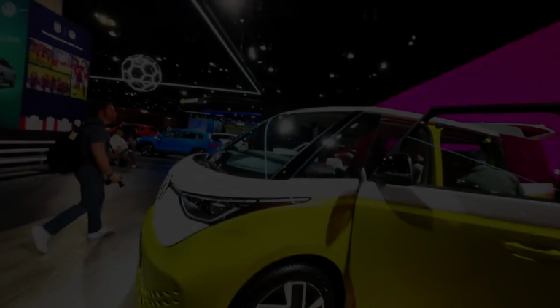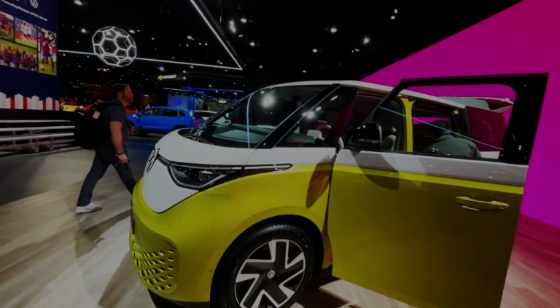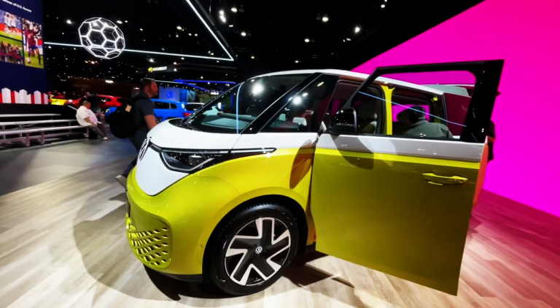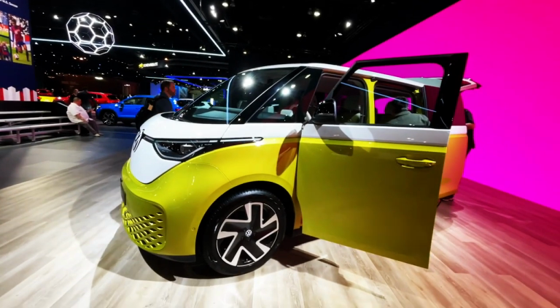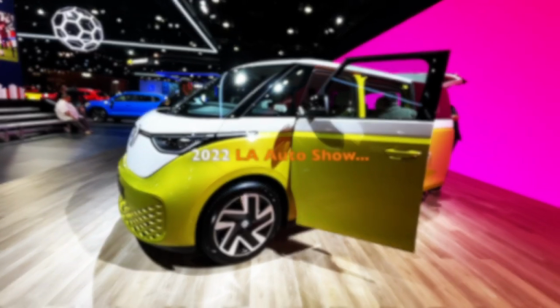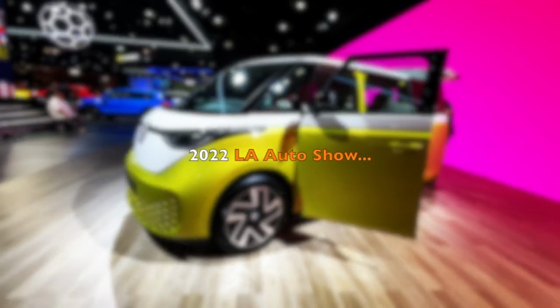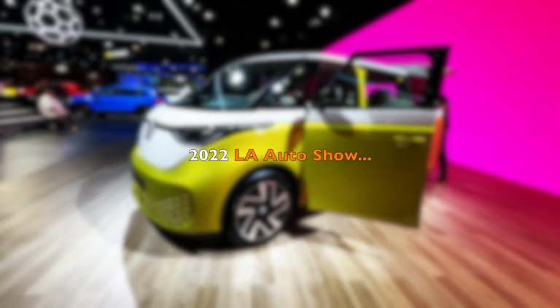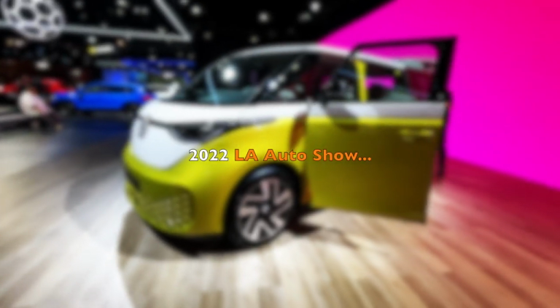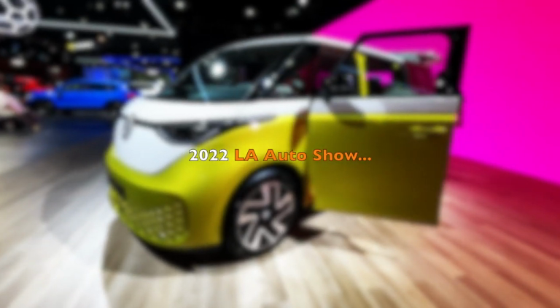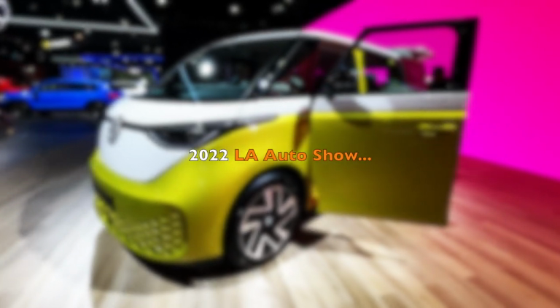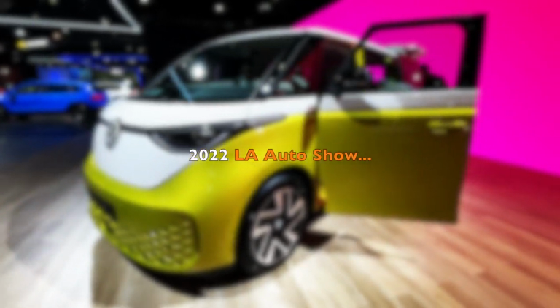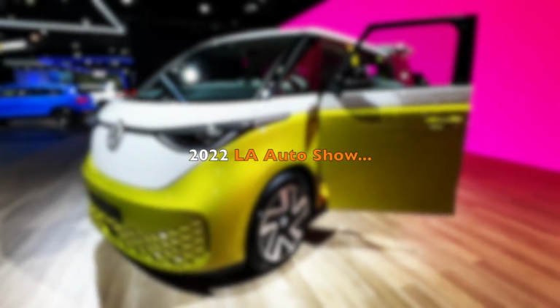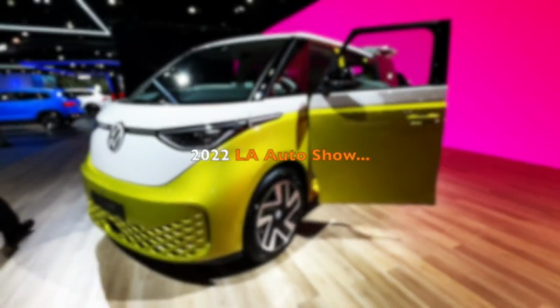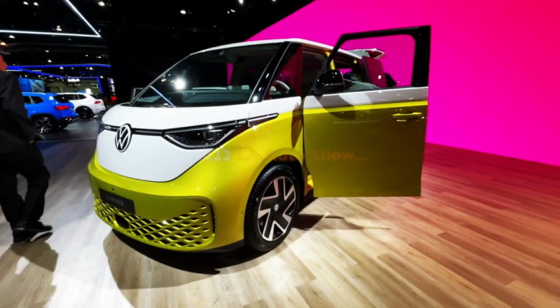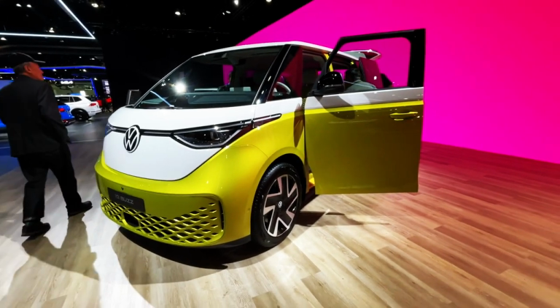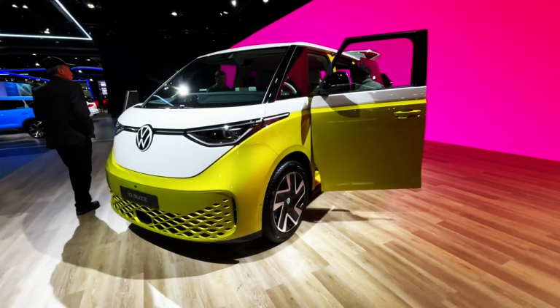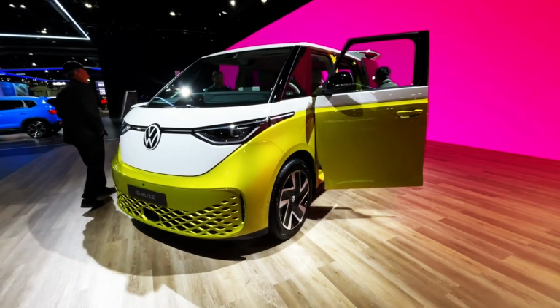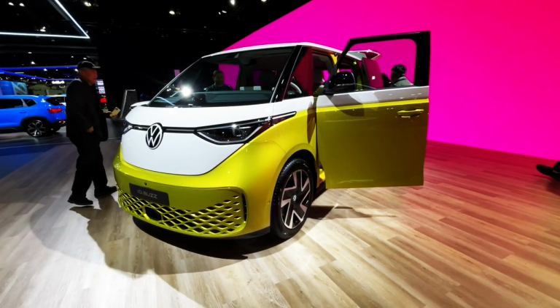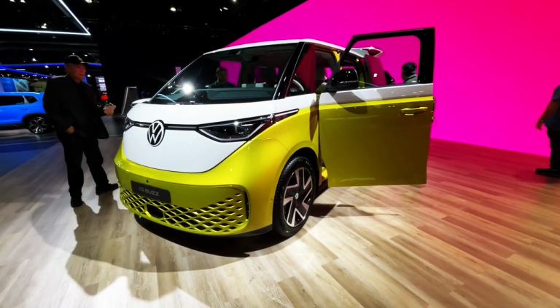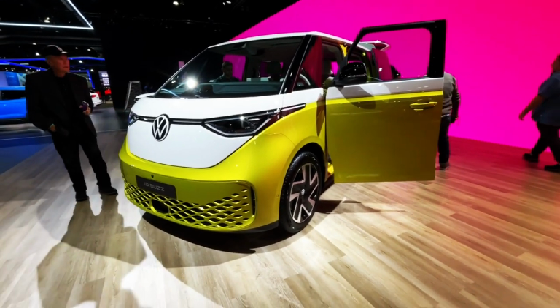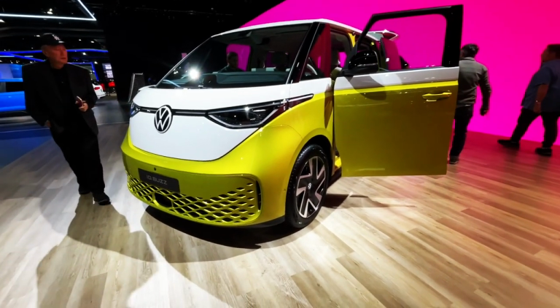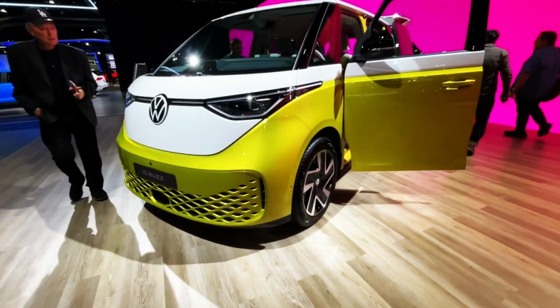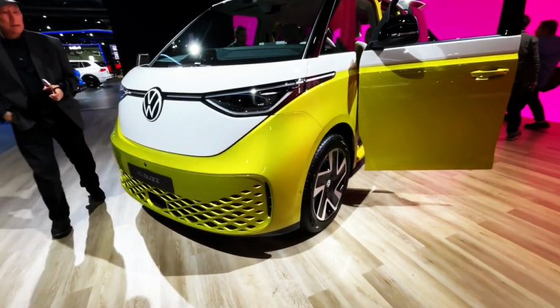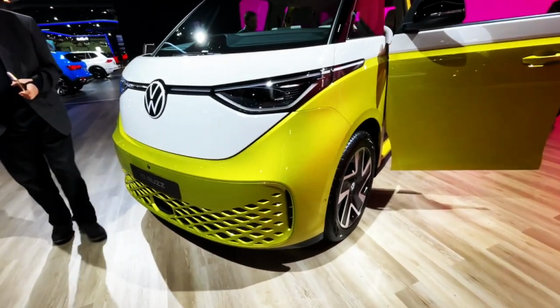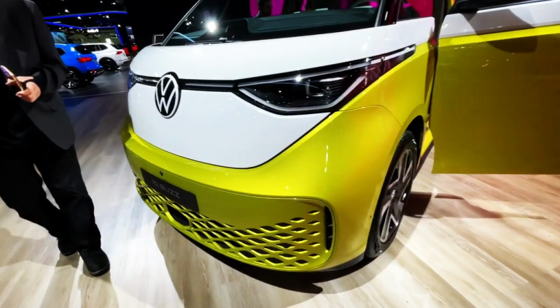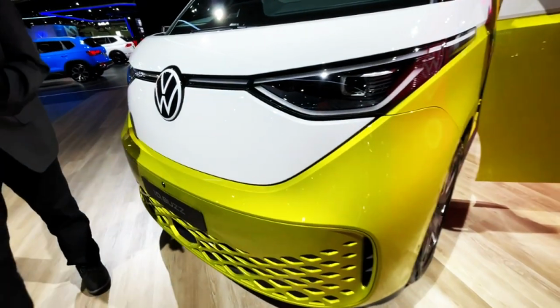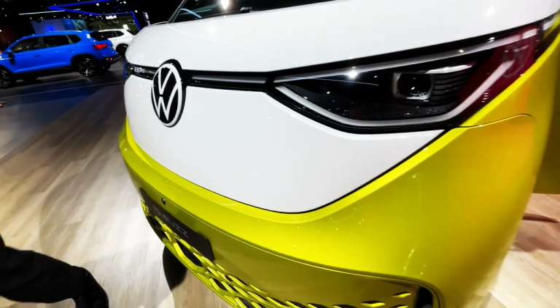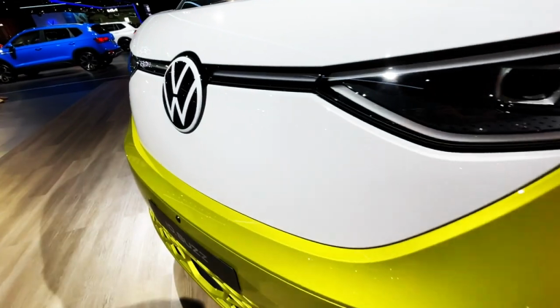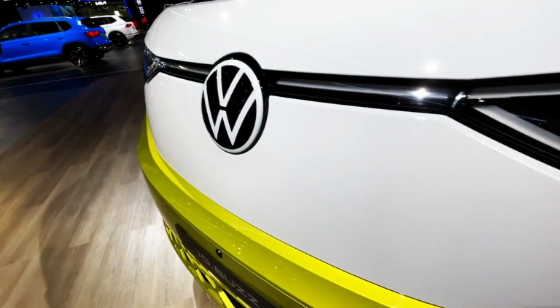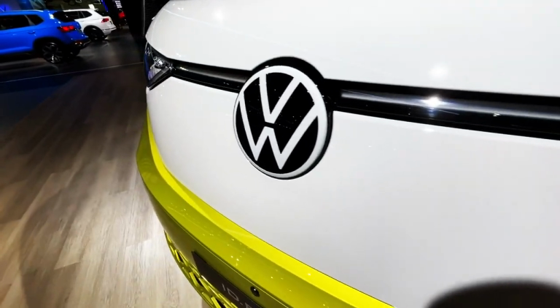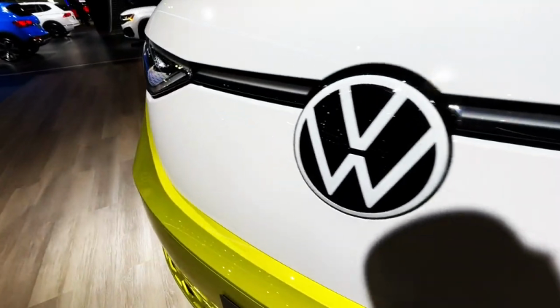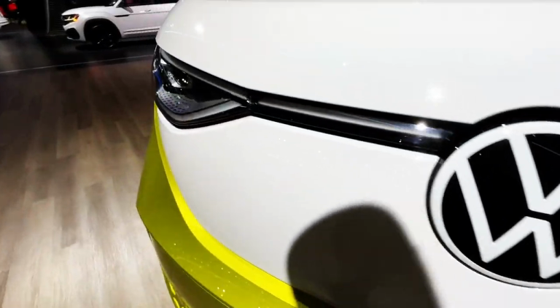What's up, guys? Welcome back to Best of Show, exclusive LA Auto Show. We are checking out the new Volkswagen bus. This is the European version, not the American version.